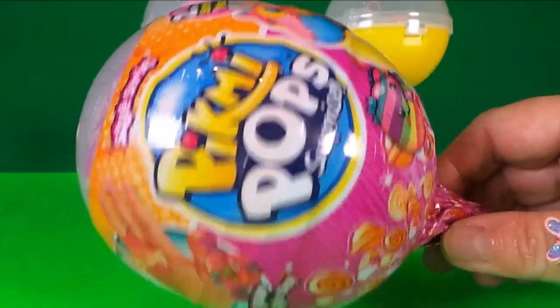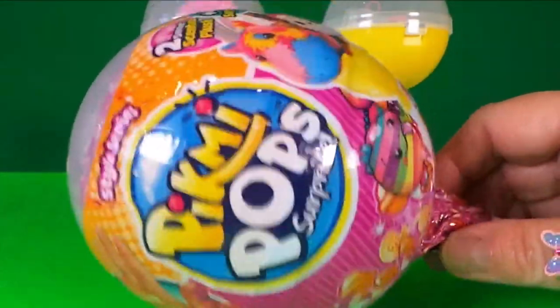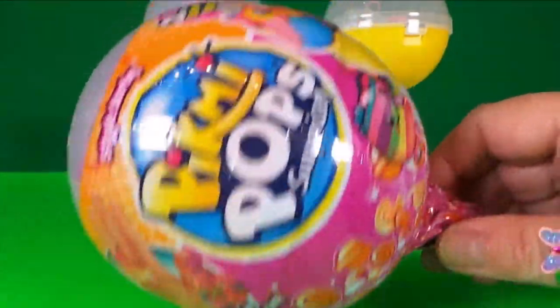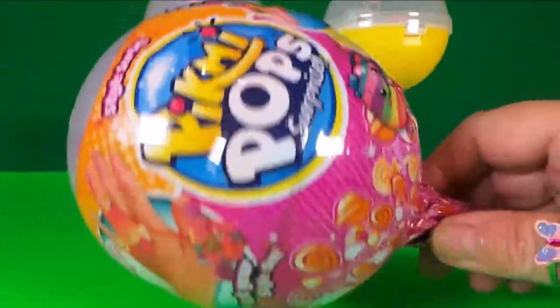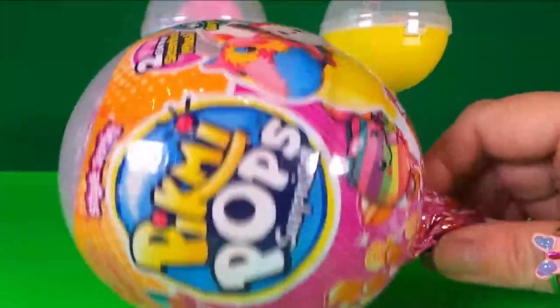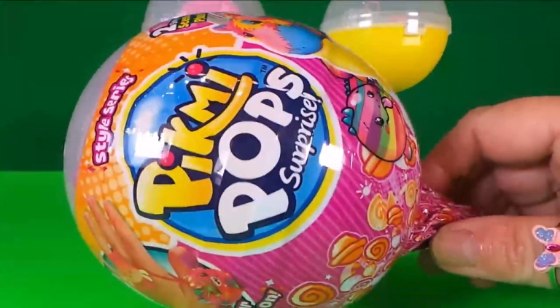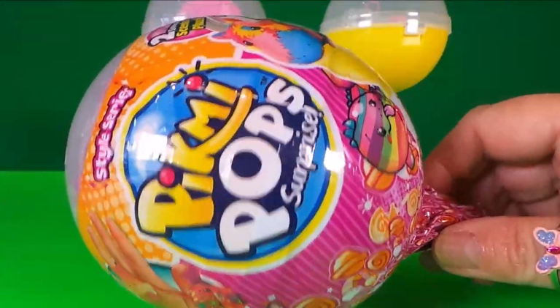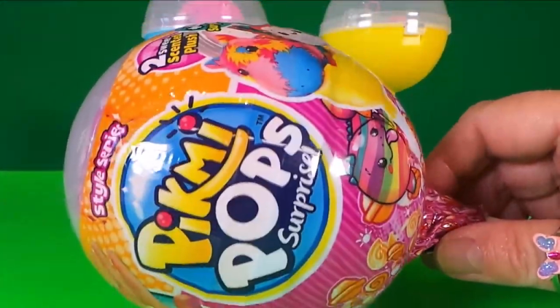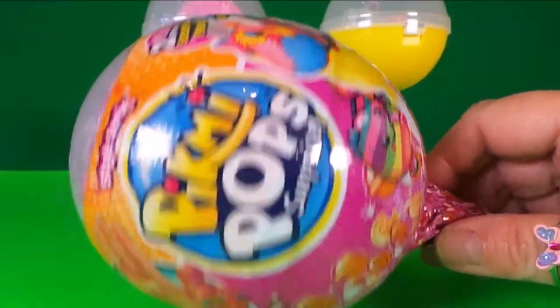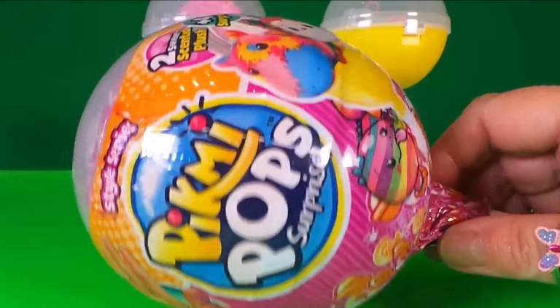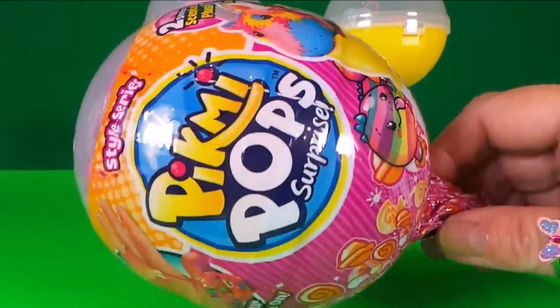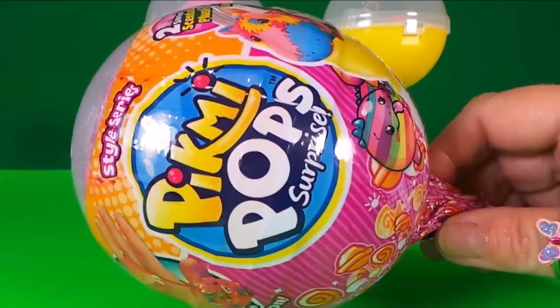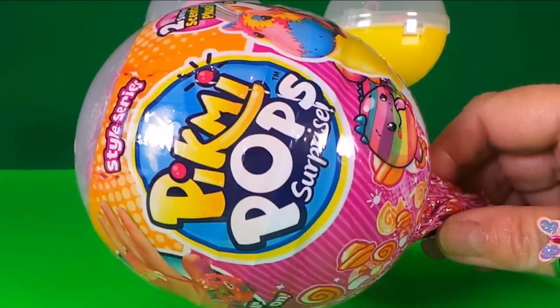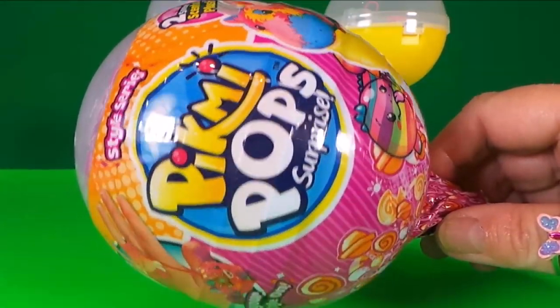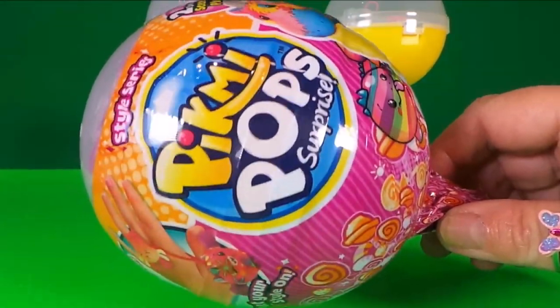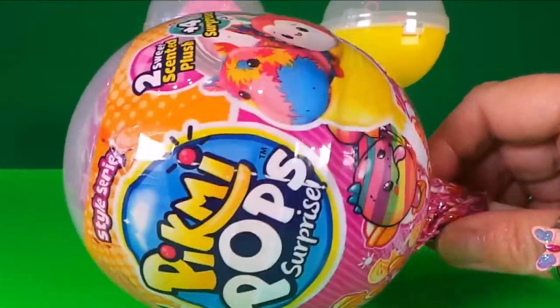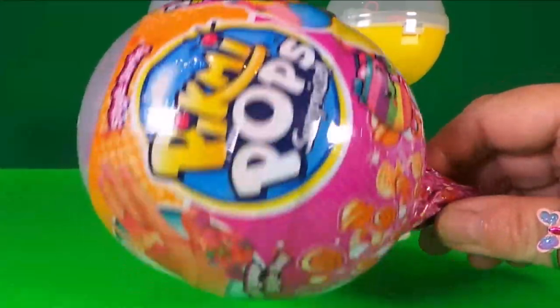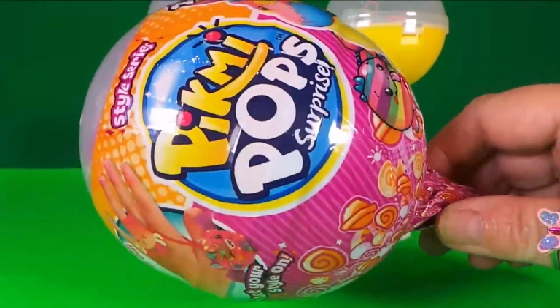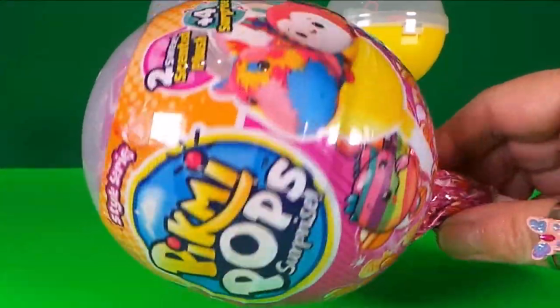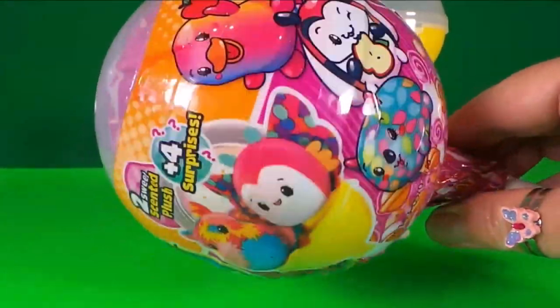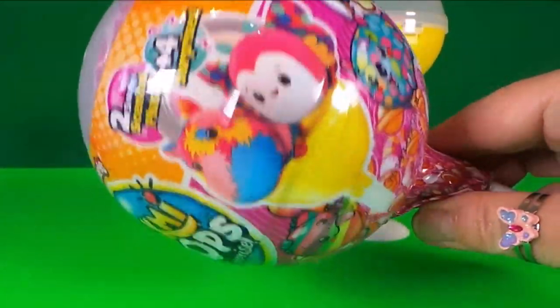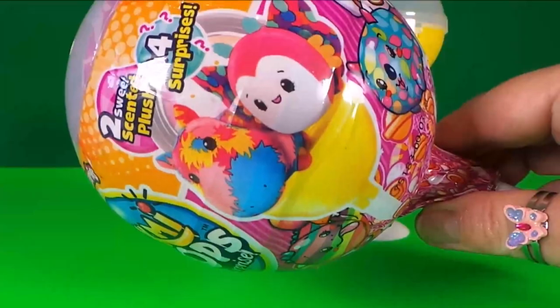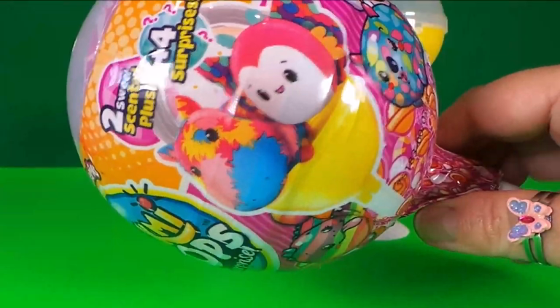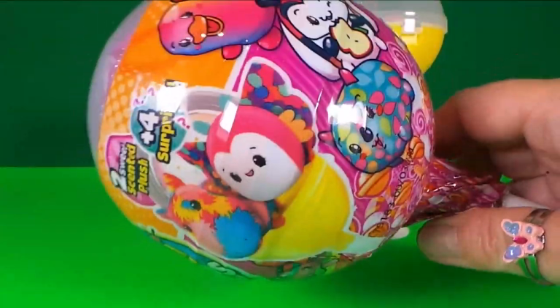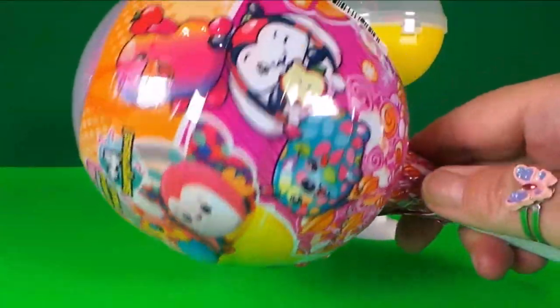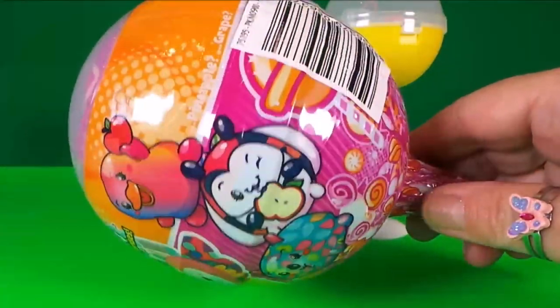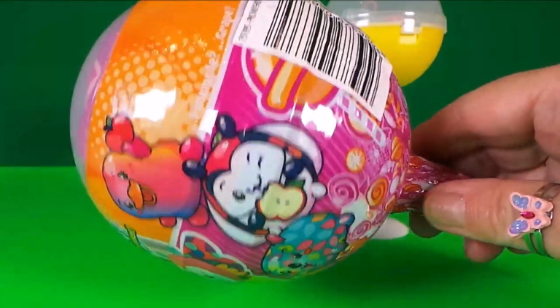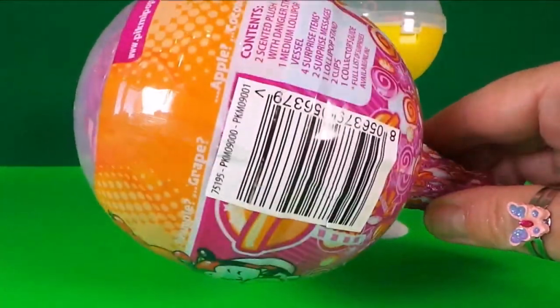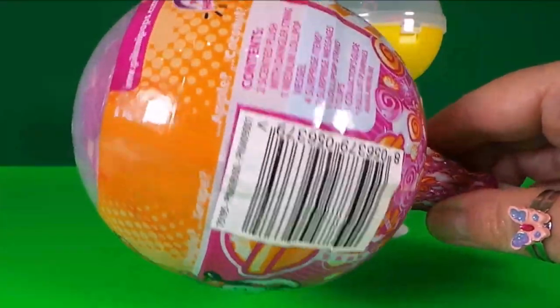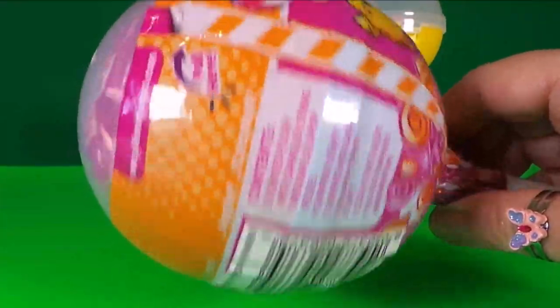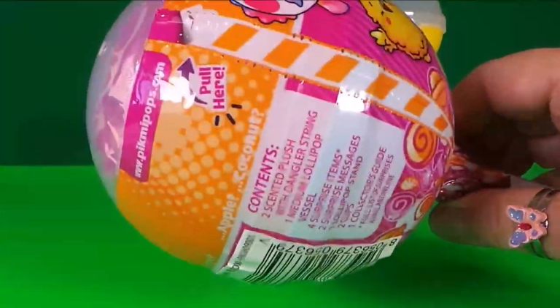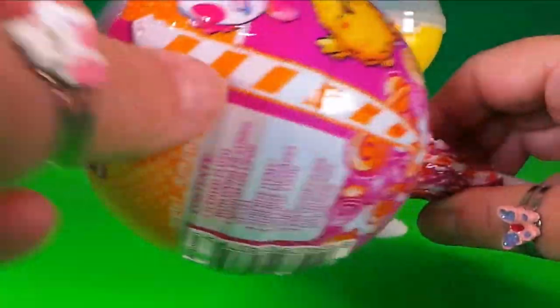Now we have a large surprise pack. This is still in the style series and it looks like it's got lots of awesome things inside — I can't wait to open this!